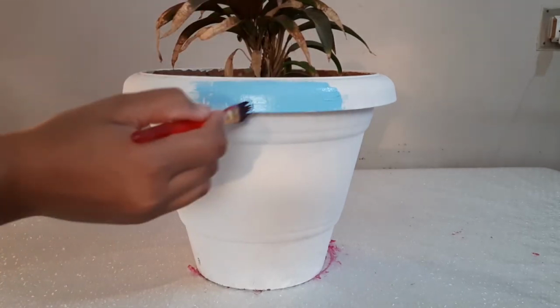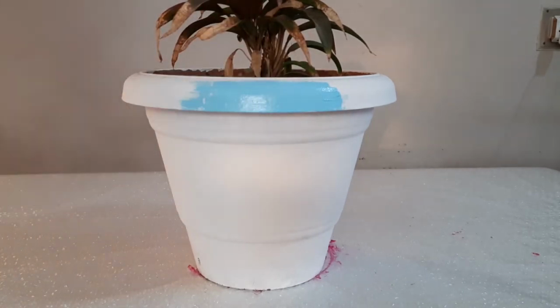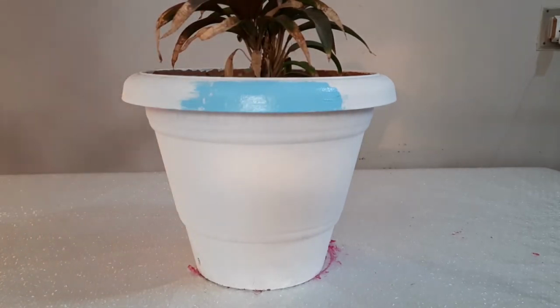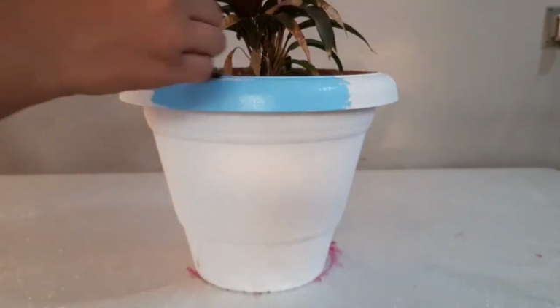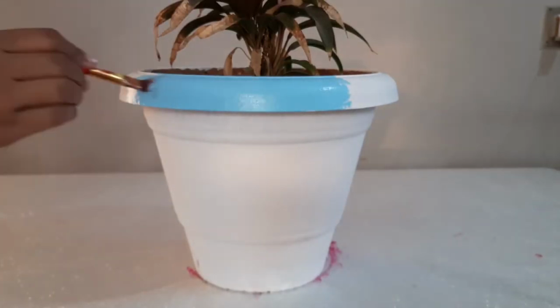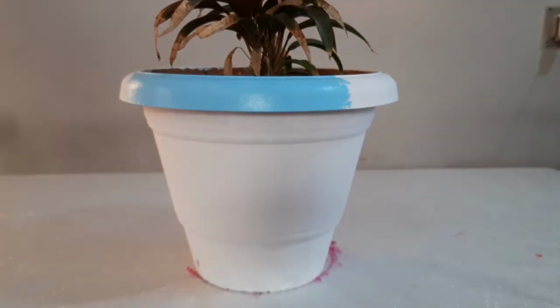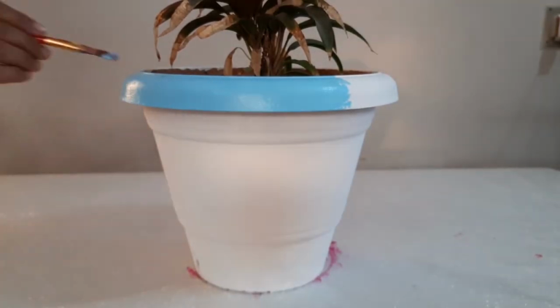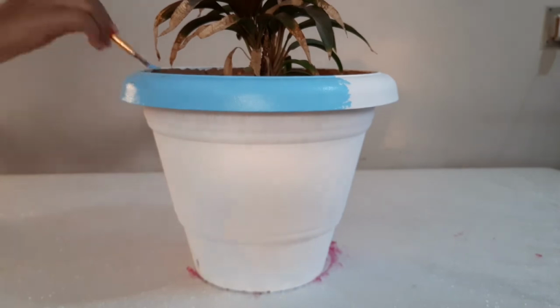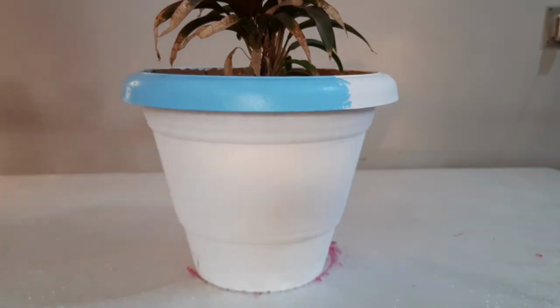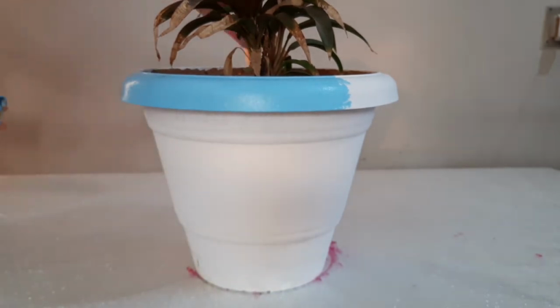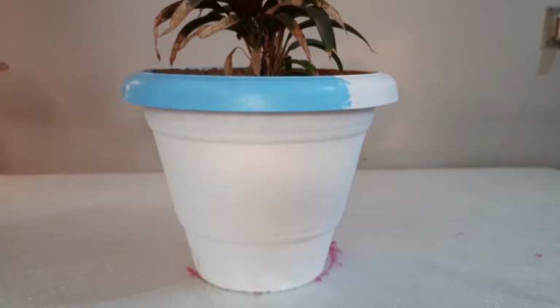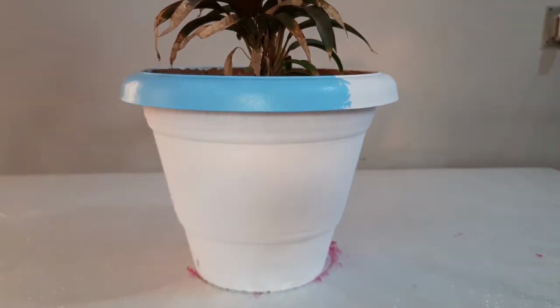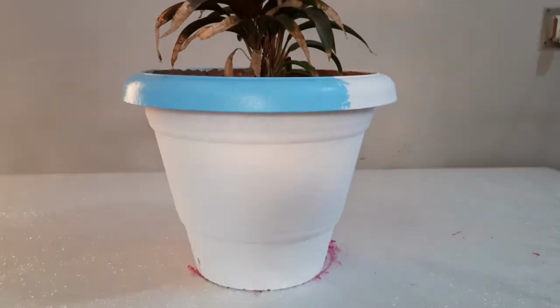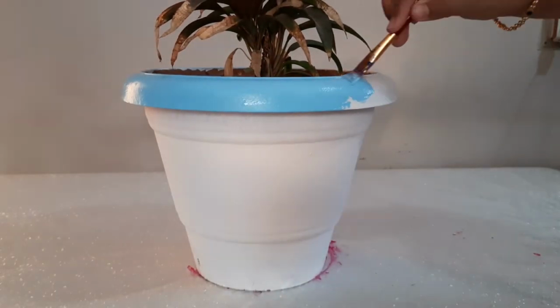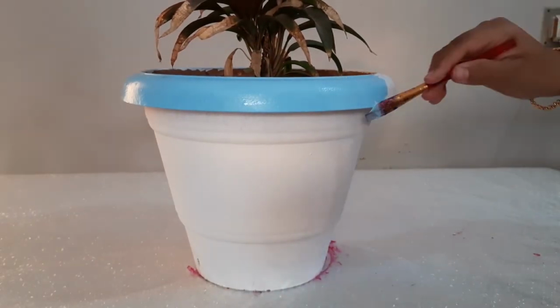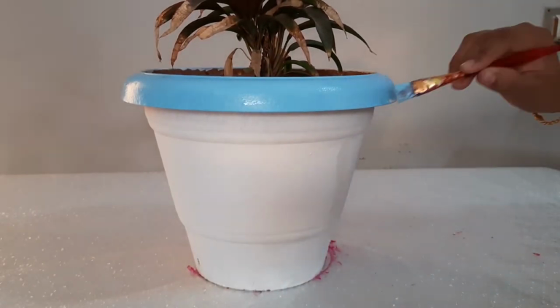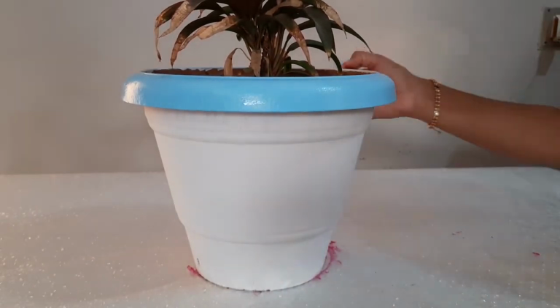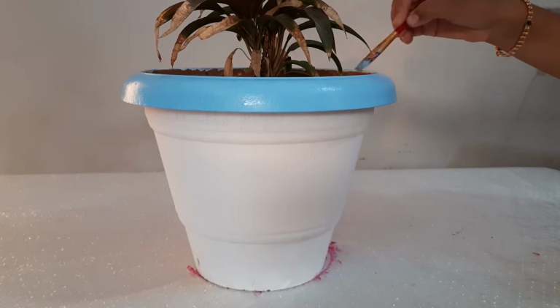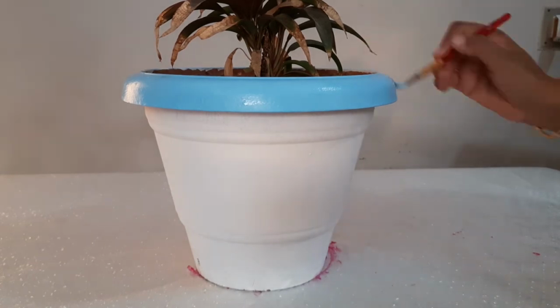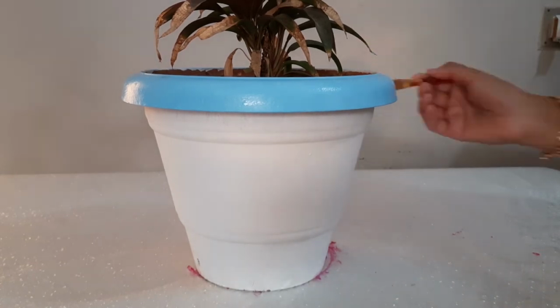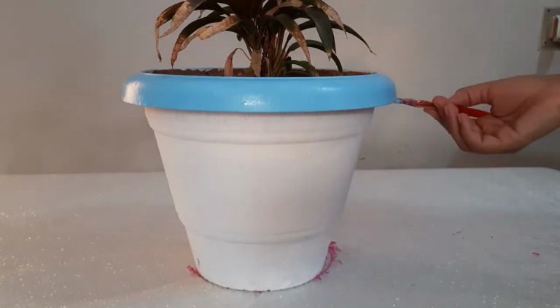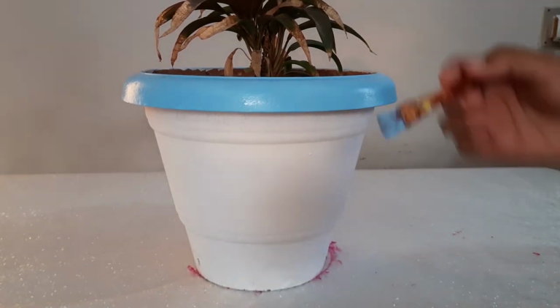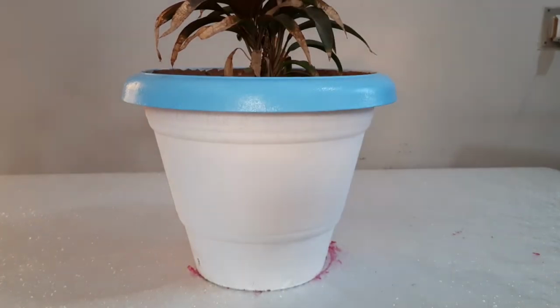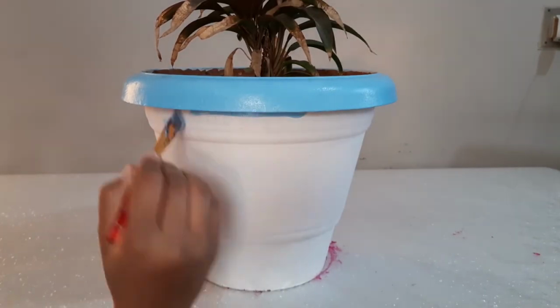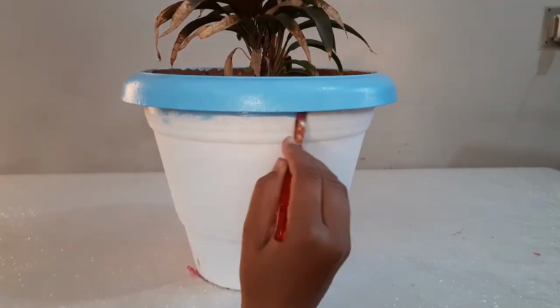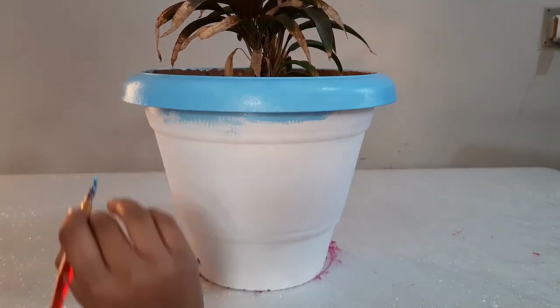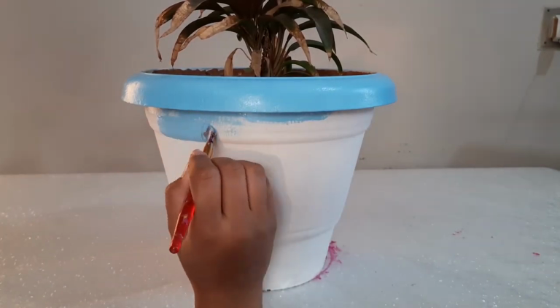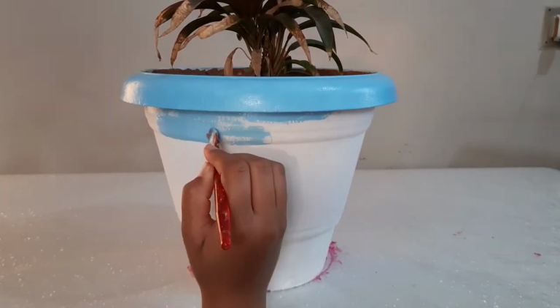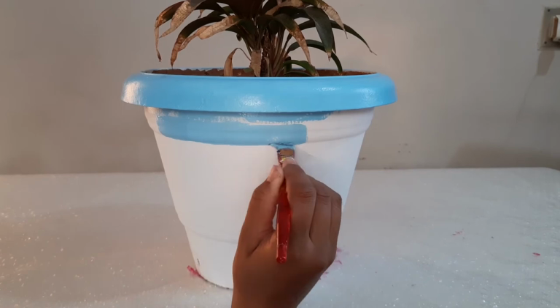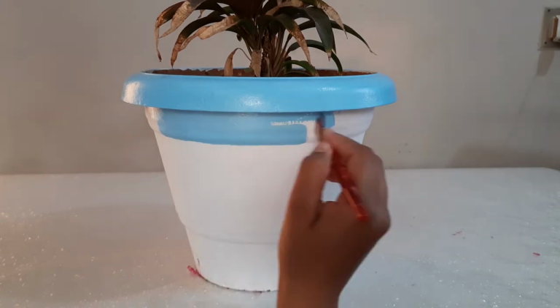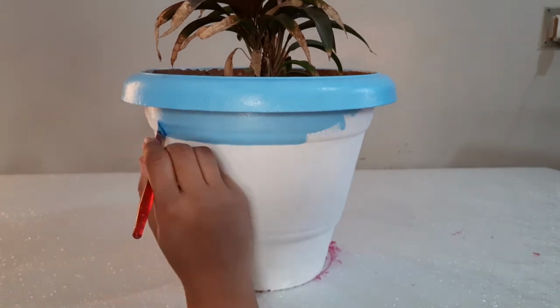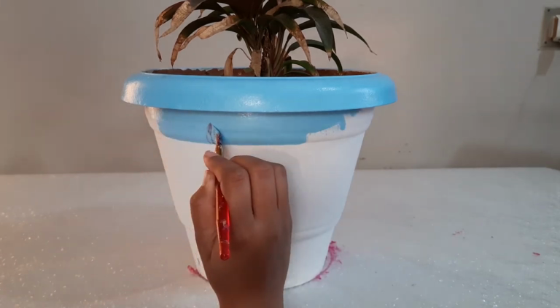I chose blue color for this pot. I have decided this color pattern according to my design and shape. You can follow this color pattern, or you can change it according to your own preference.